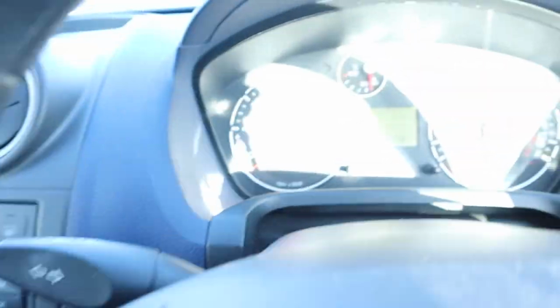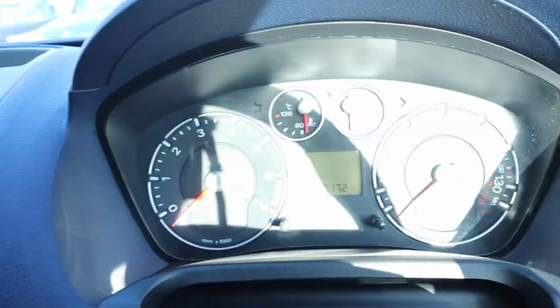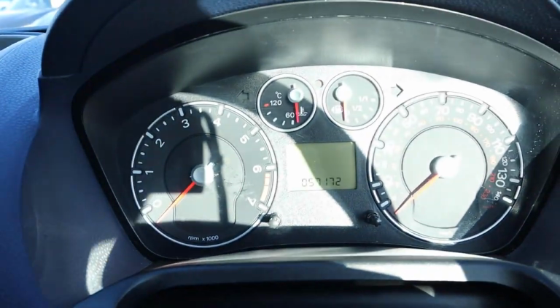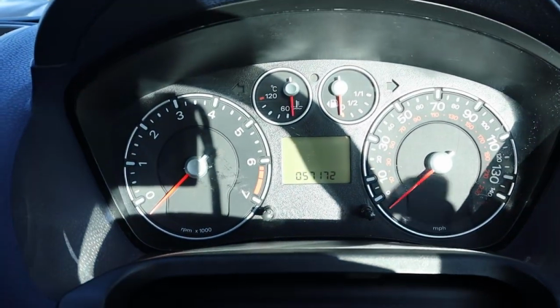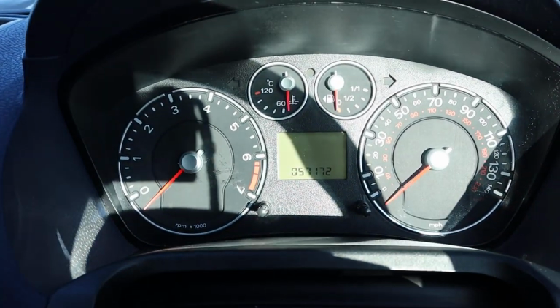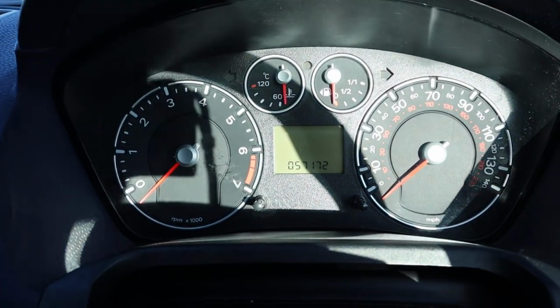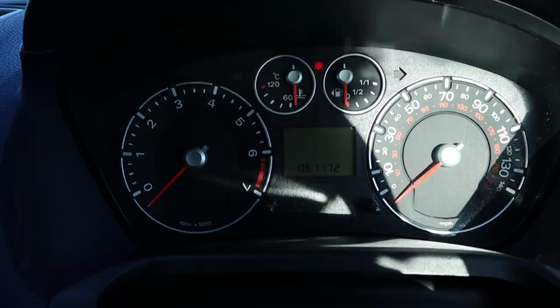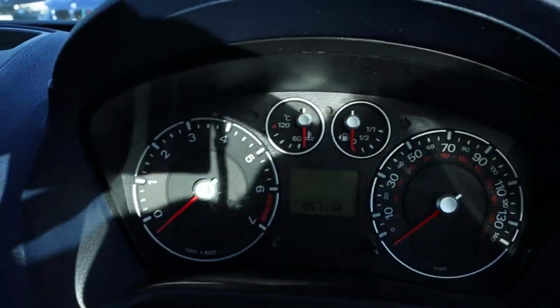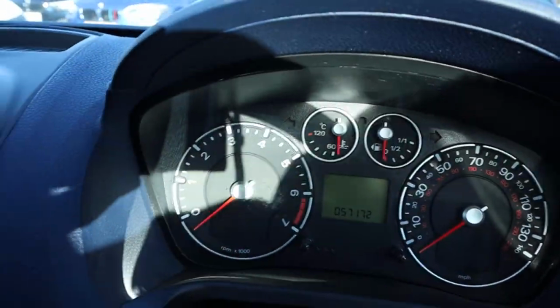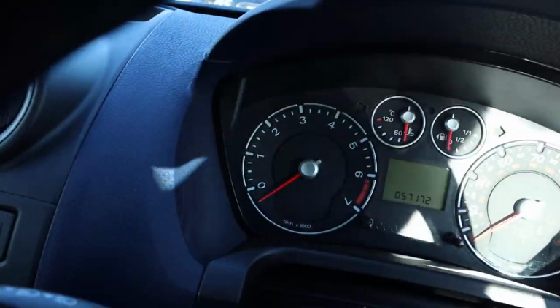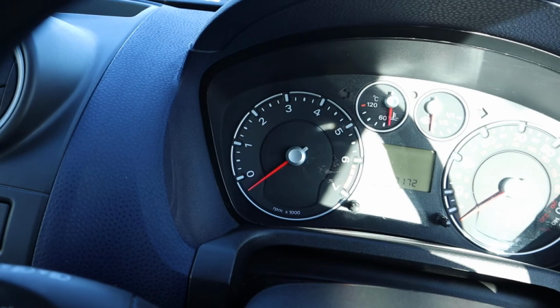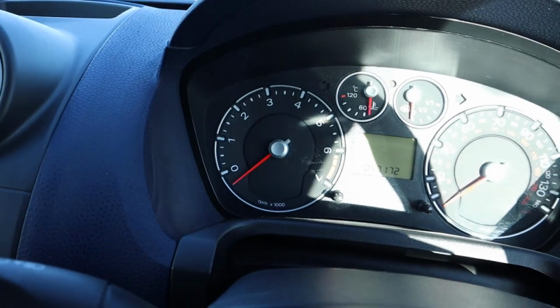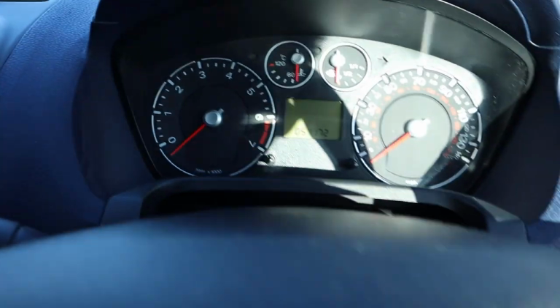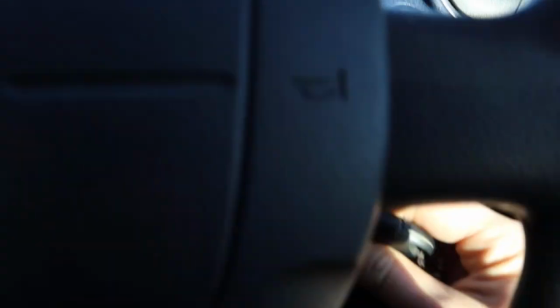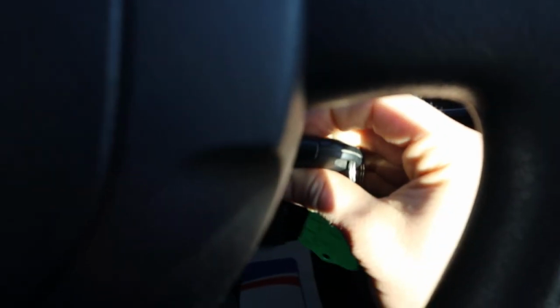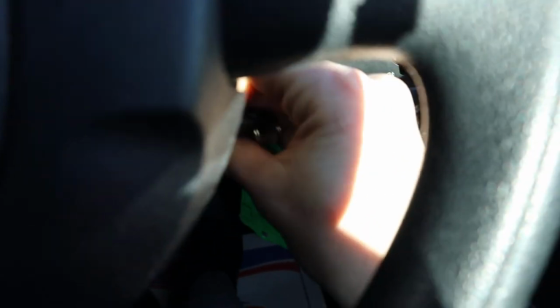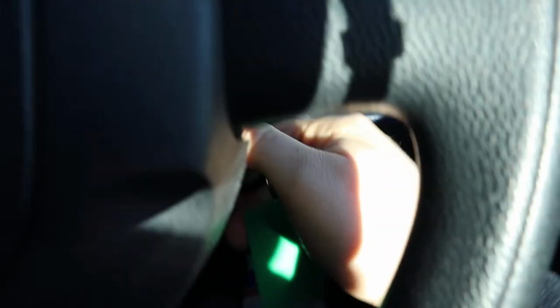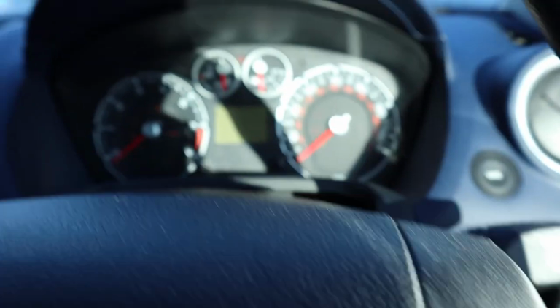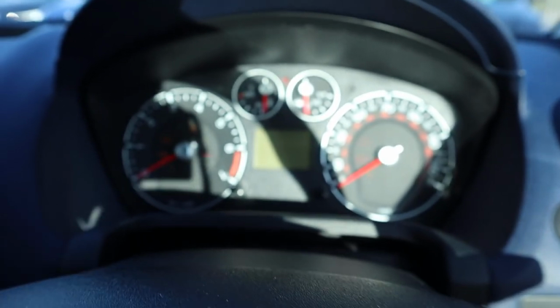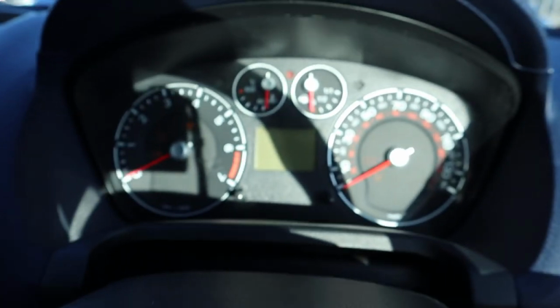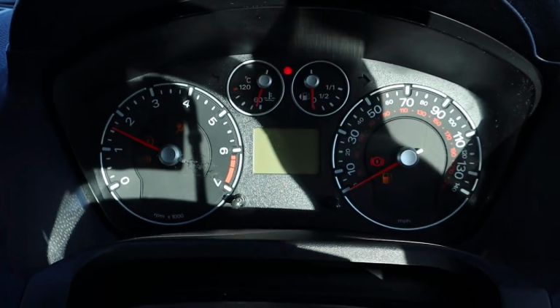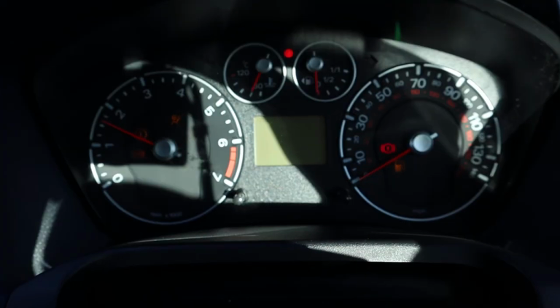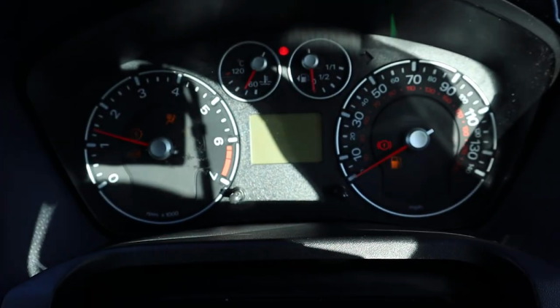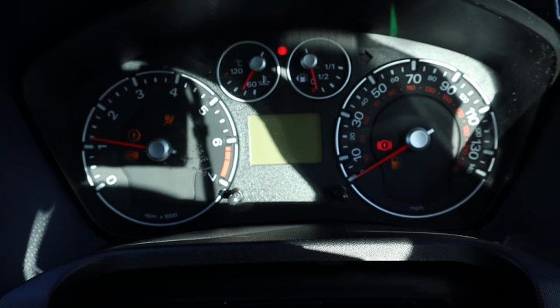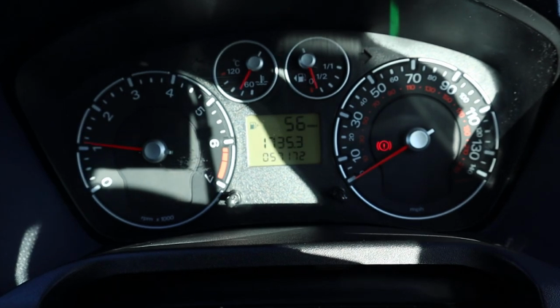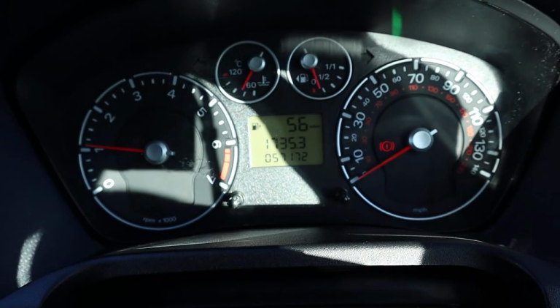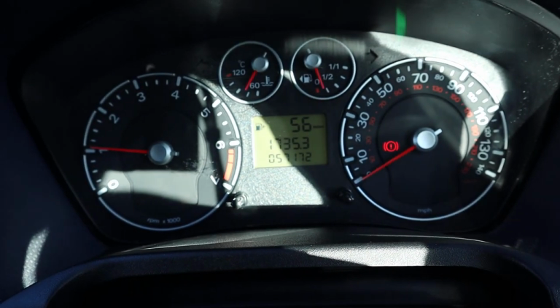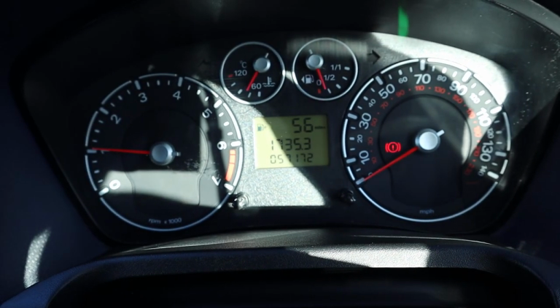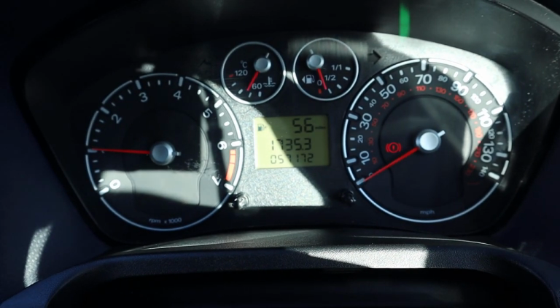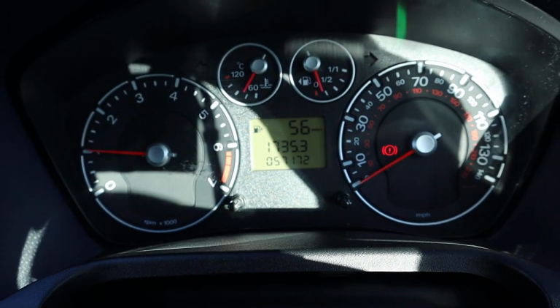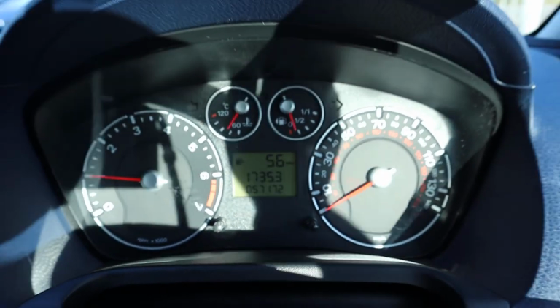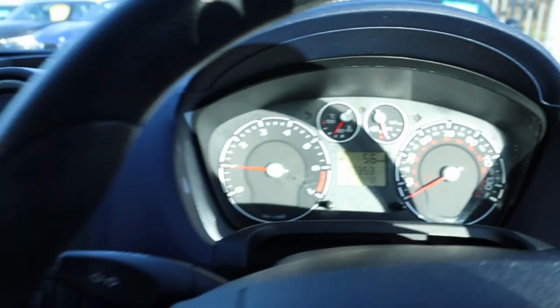There's the mileage: 57,172. When you put the key in and start the car up, there are no faults on the dash. I've driven it myself — drives very, very well.